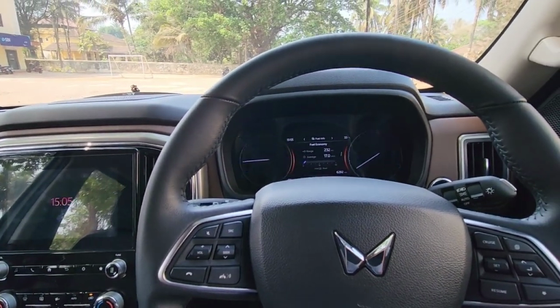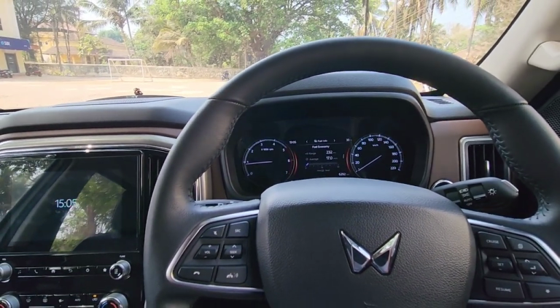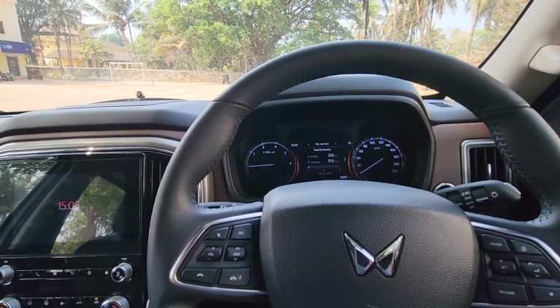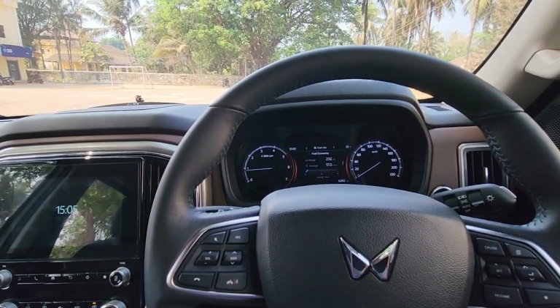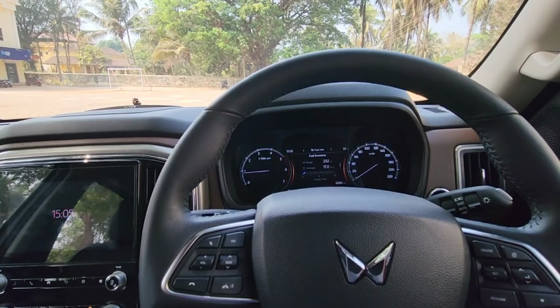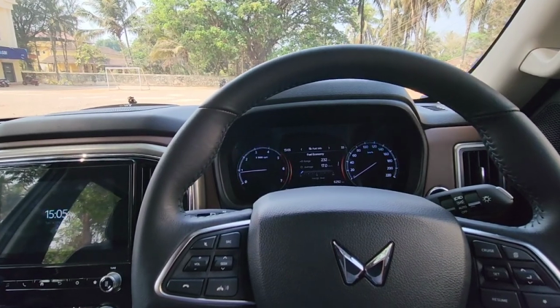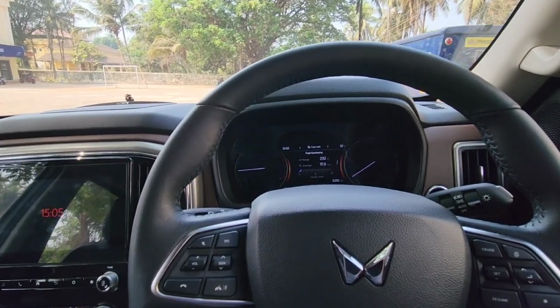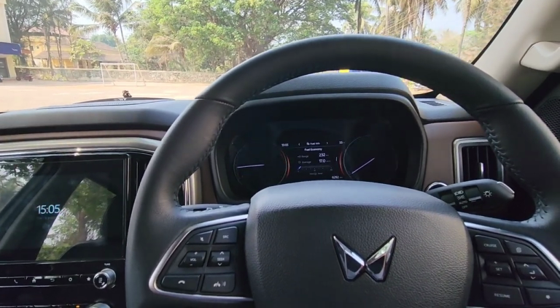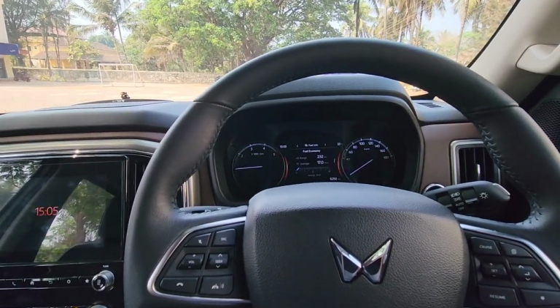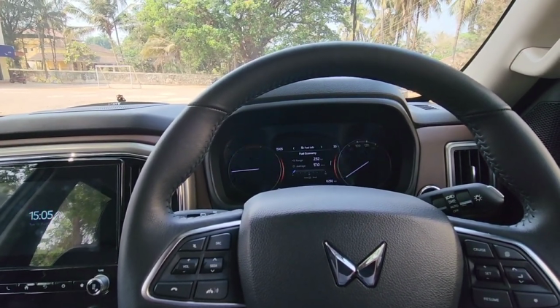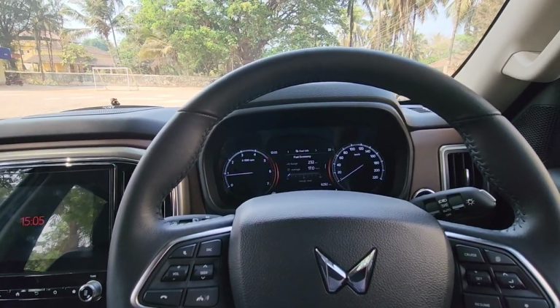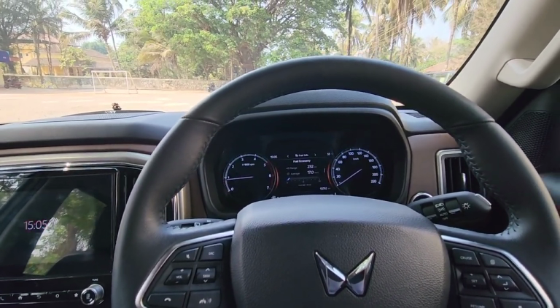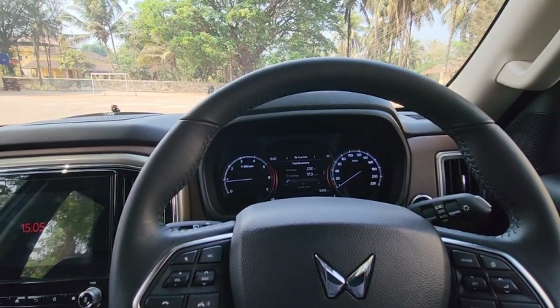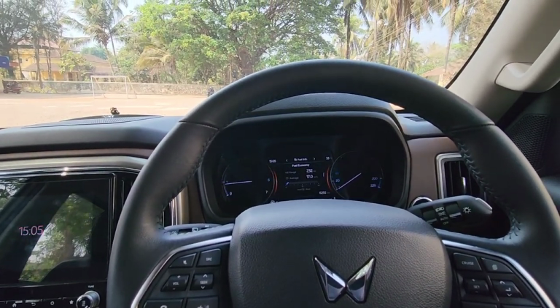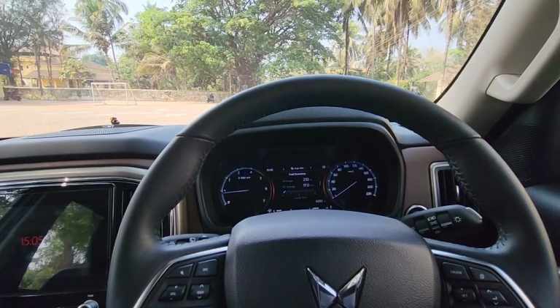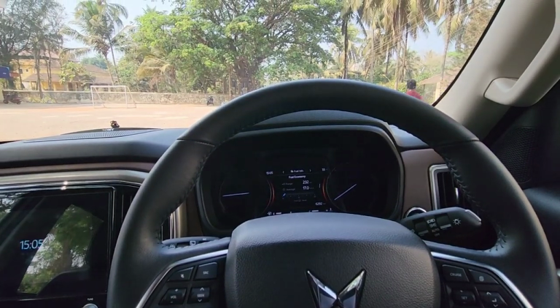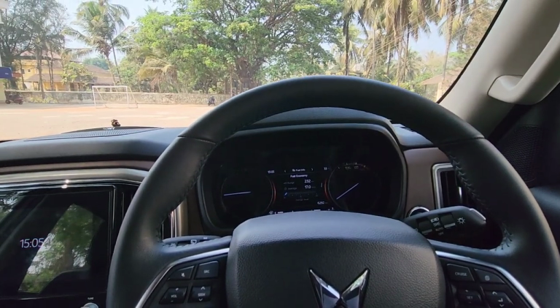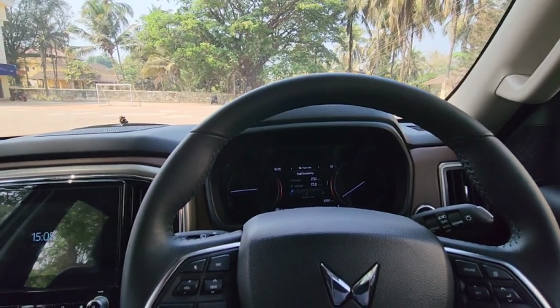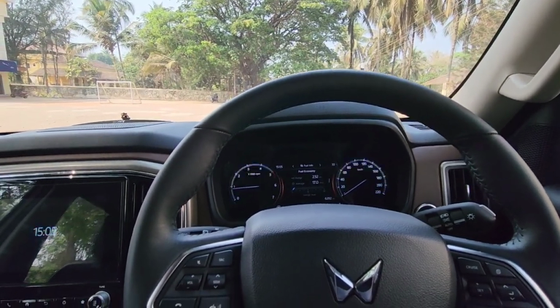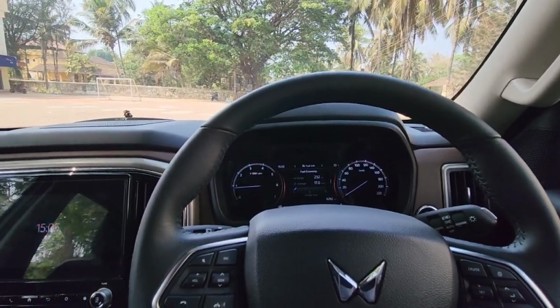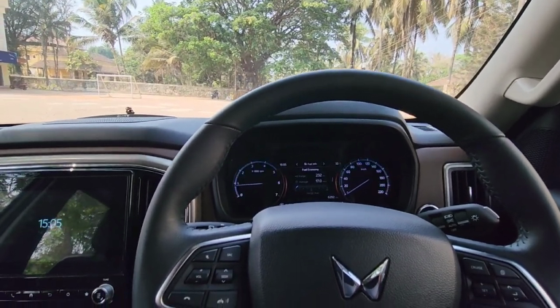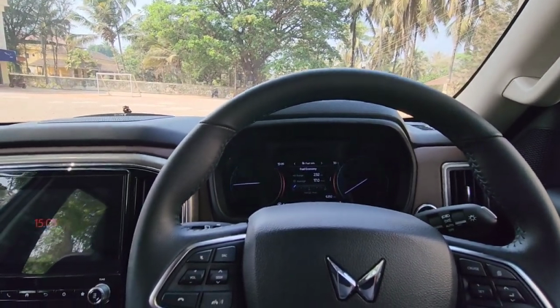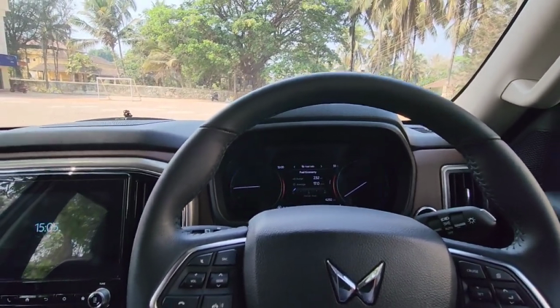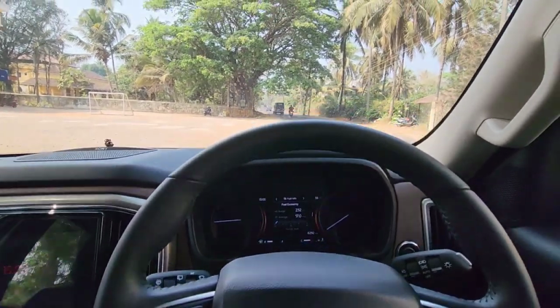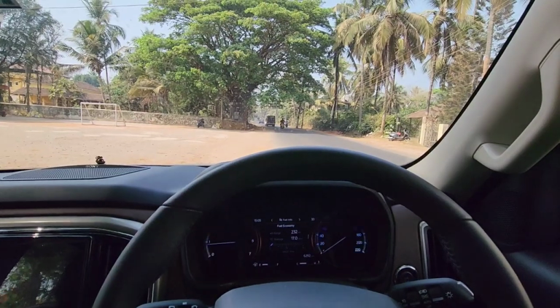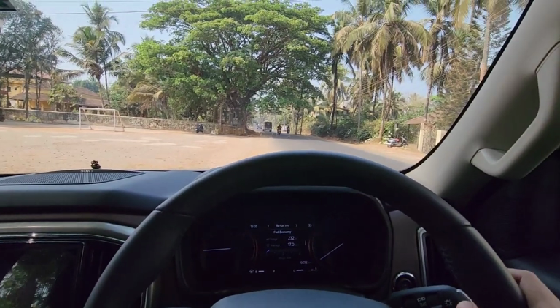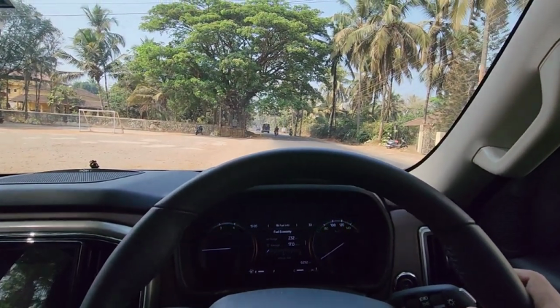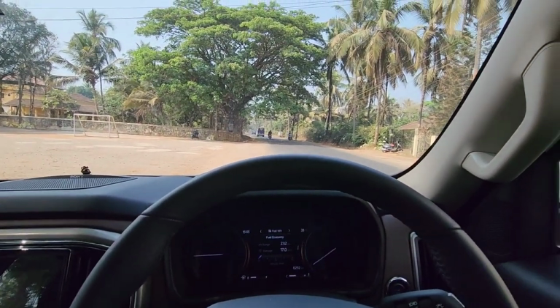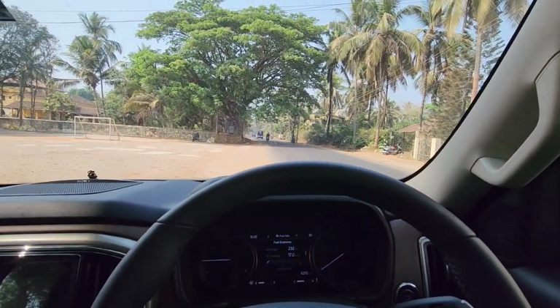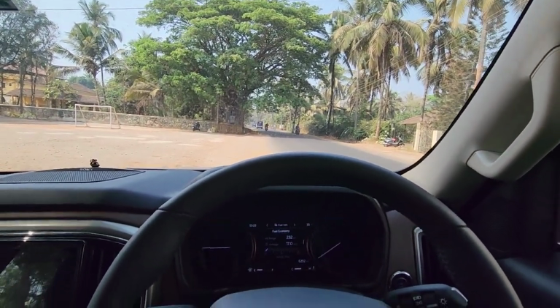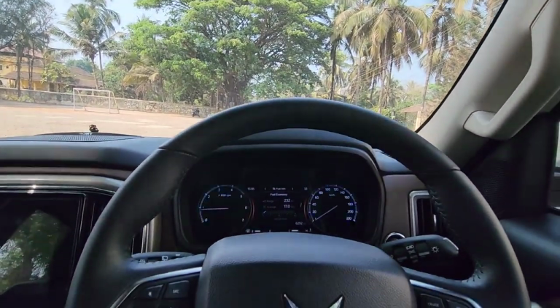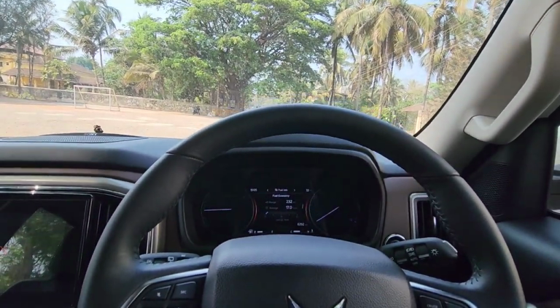So I'm going to head to the authorized service center here, and we'll find out what is the issue with the car. Let's hope it's nothing major — stick around and I'll update you on that.